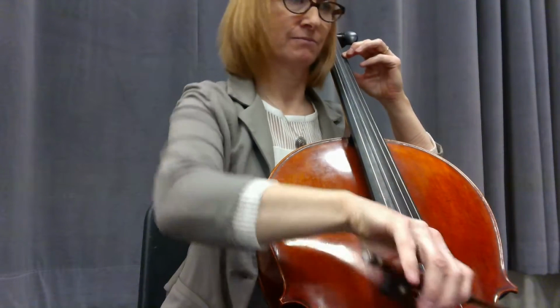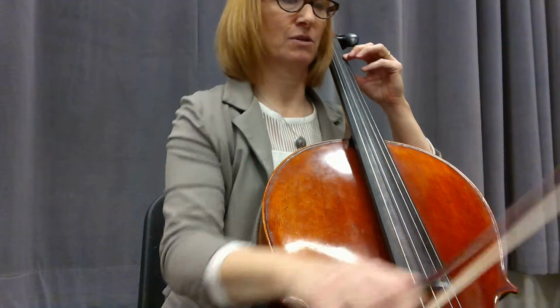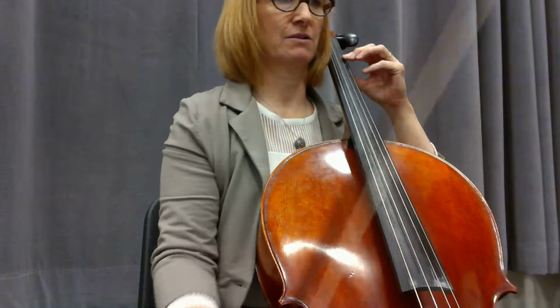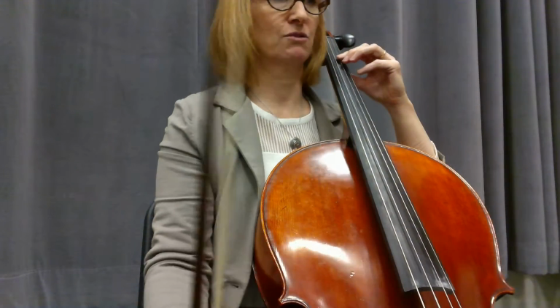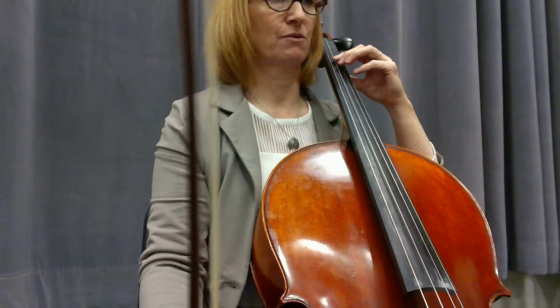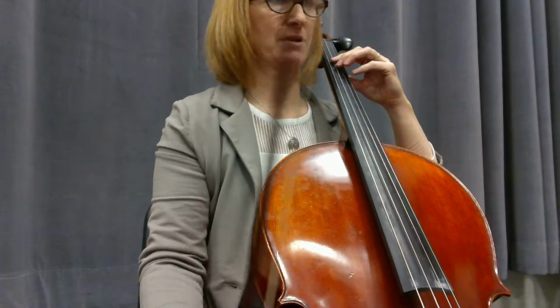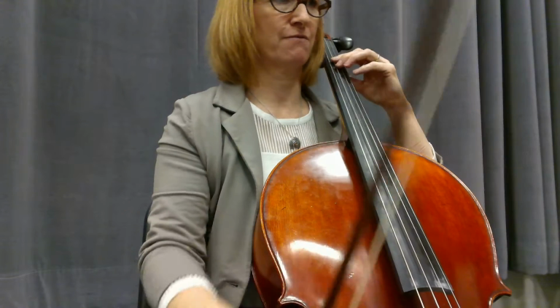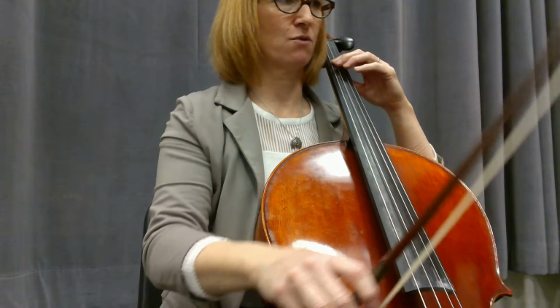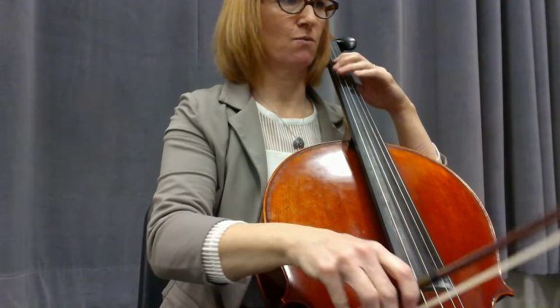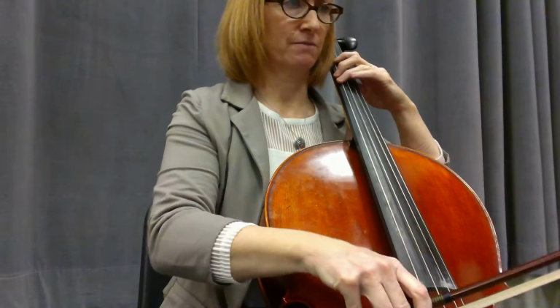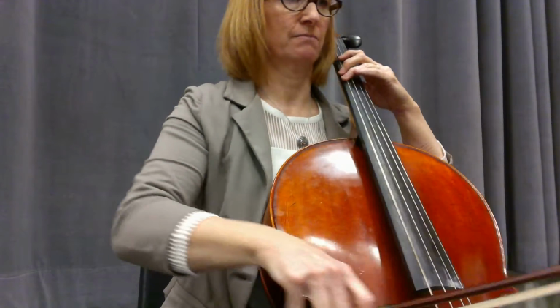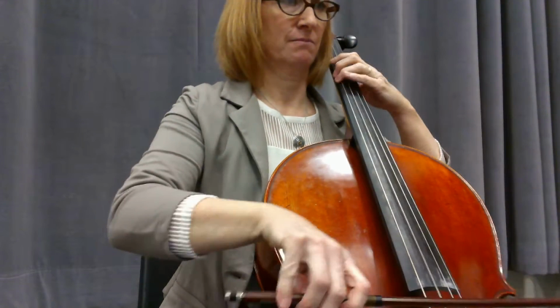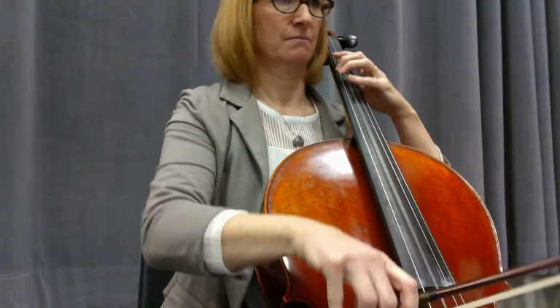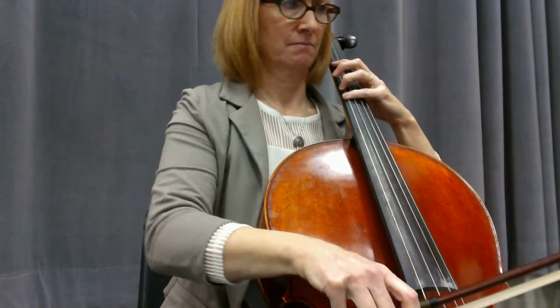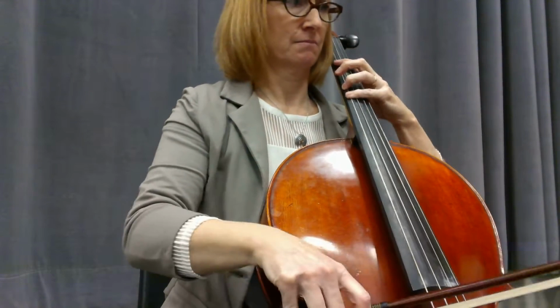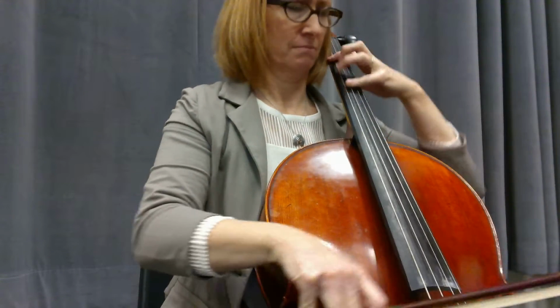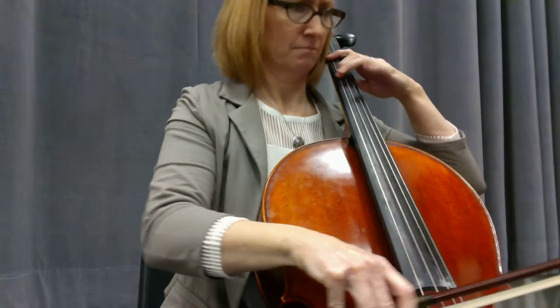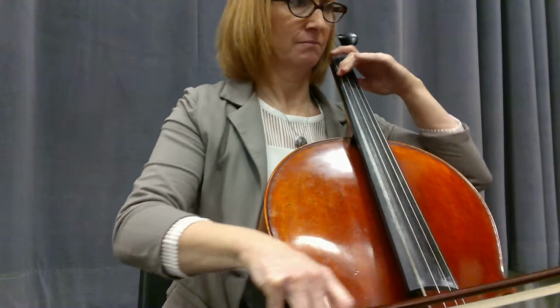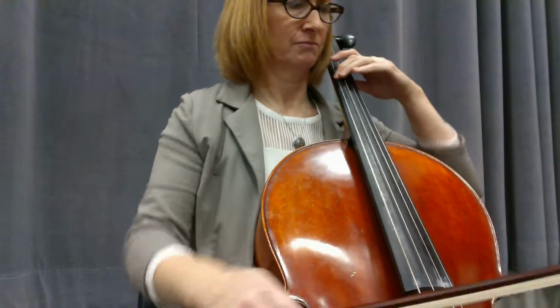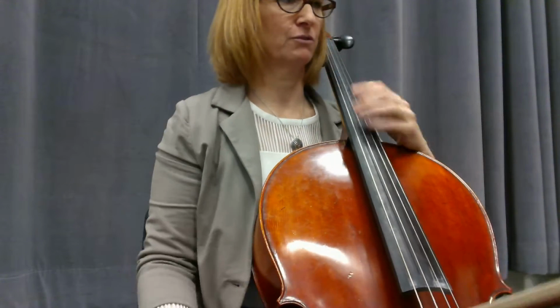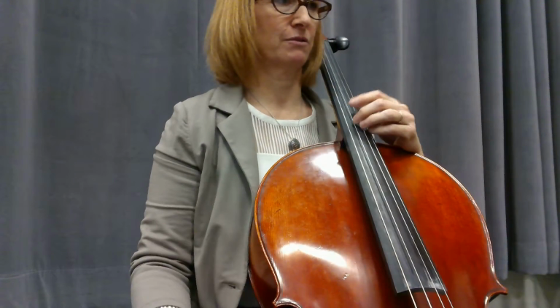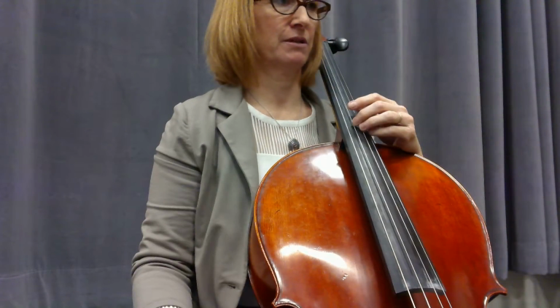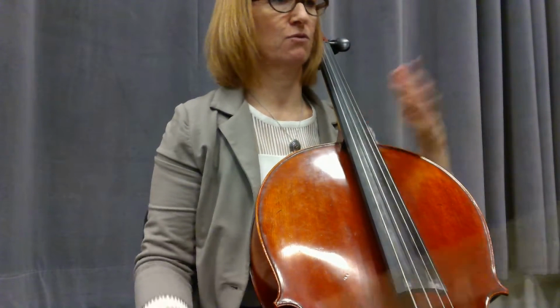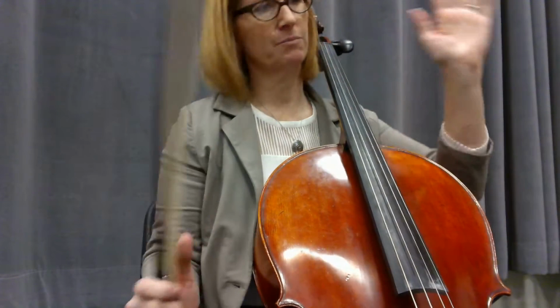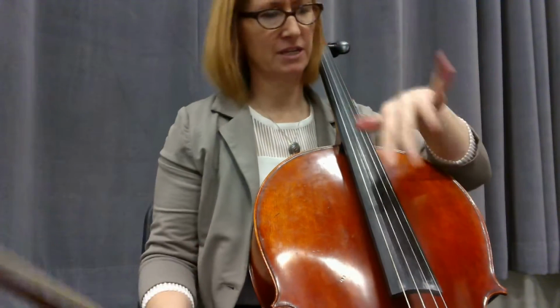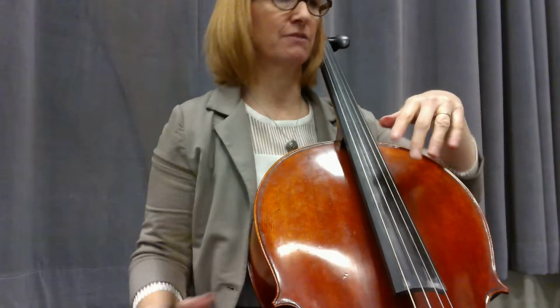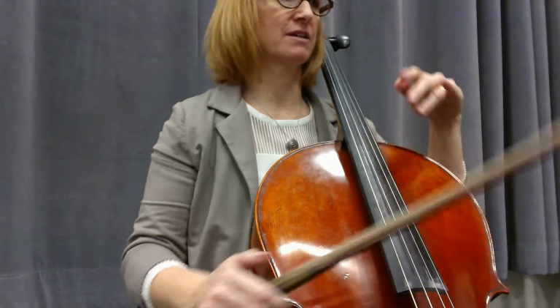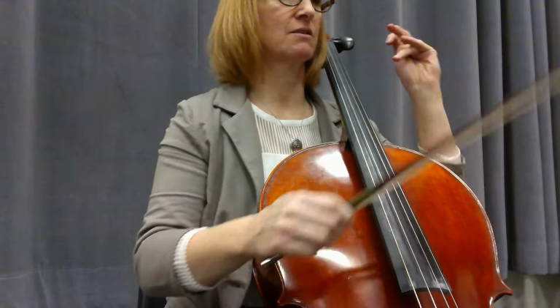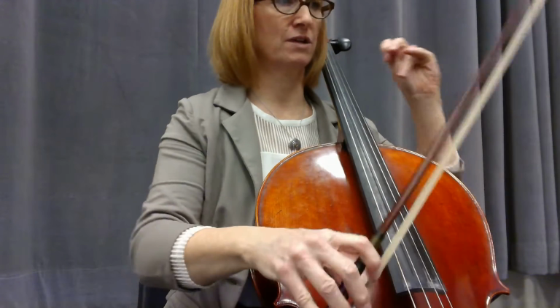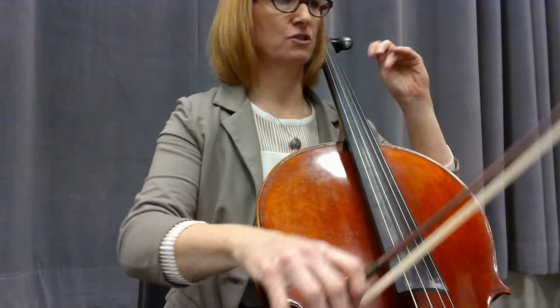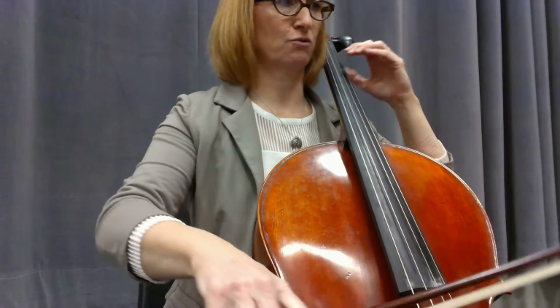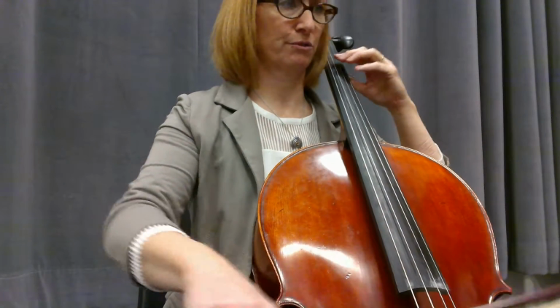One, two, three, four, one, two, three, four, one. Pretend we've rested. One, two, three.